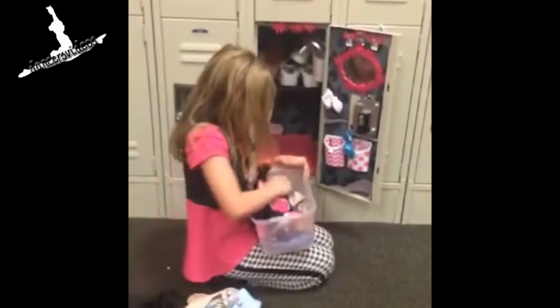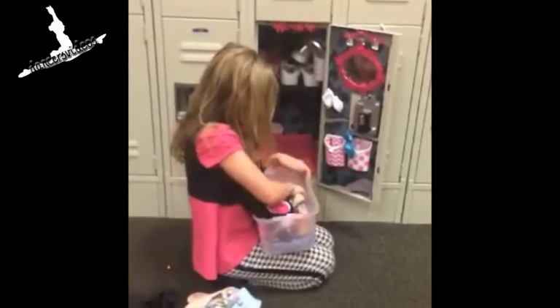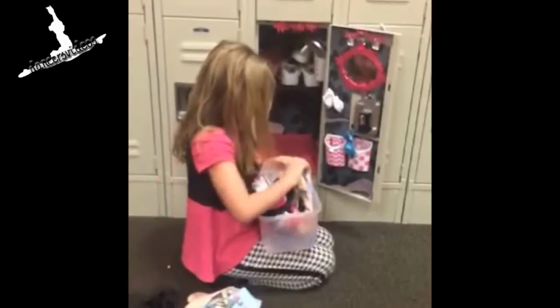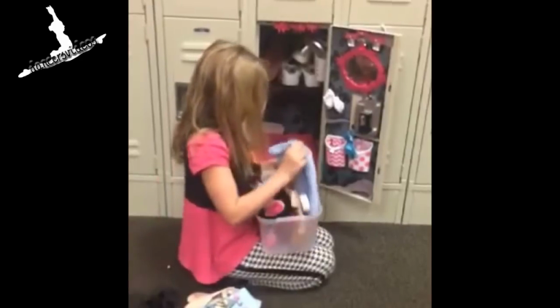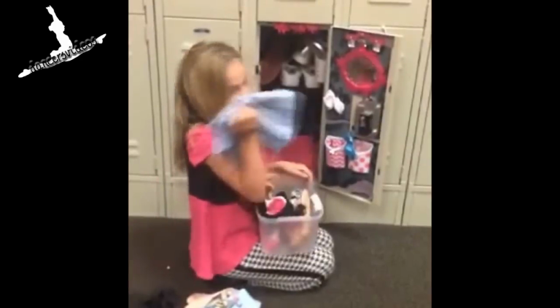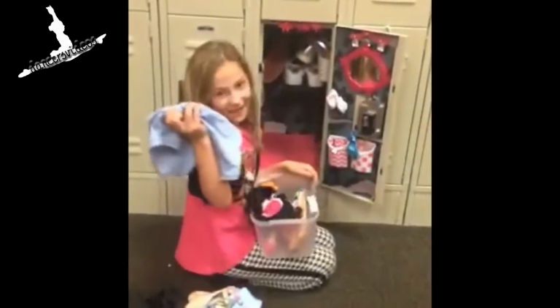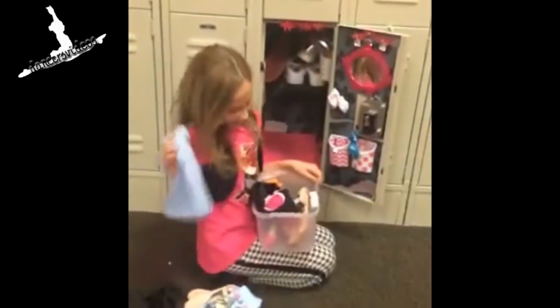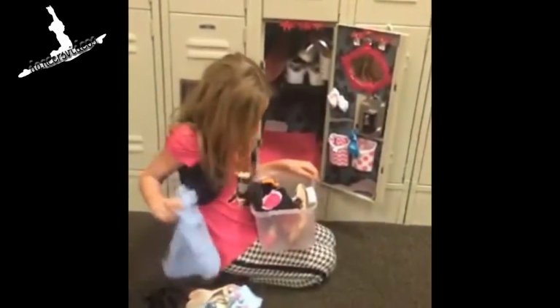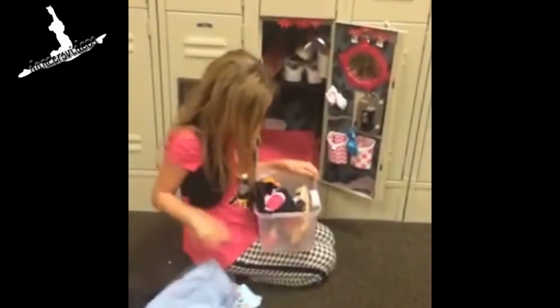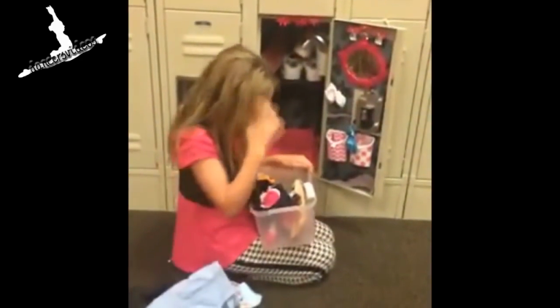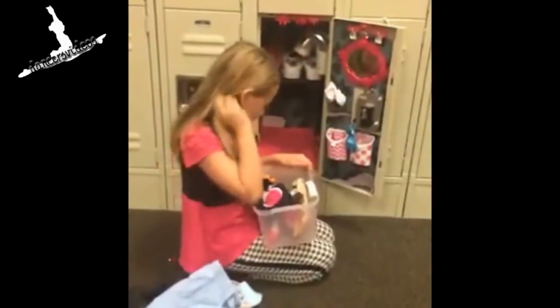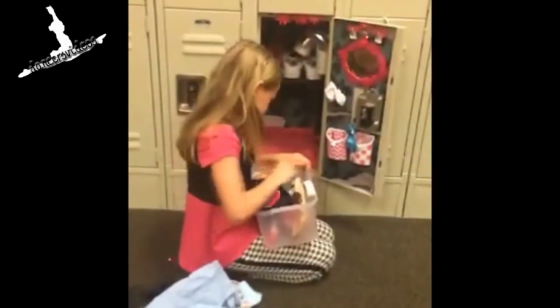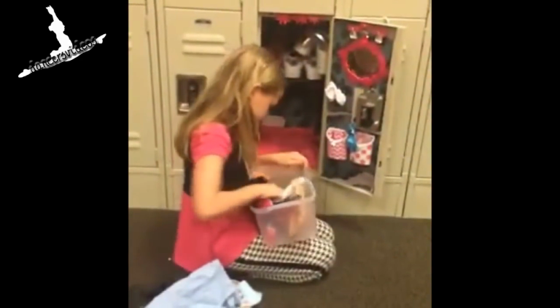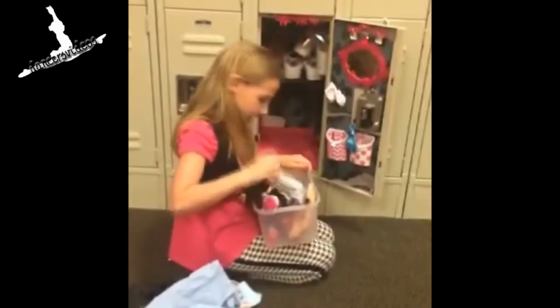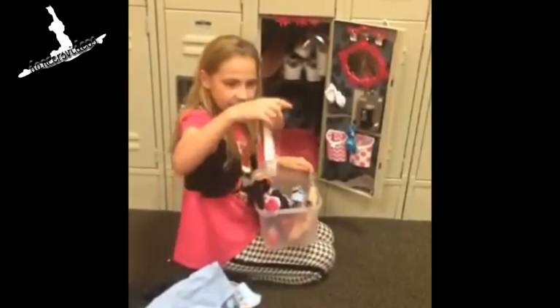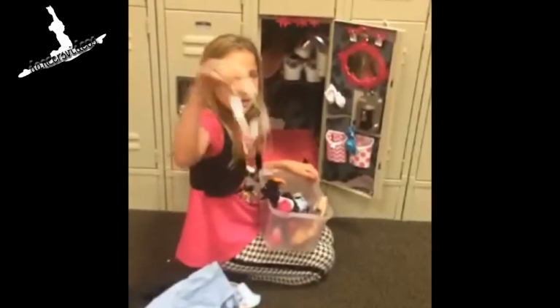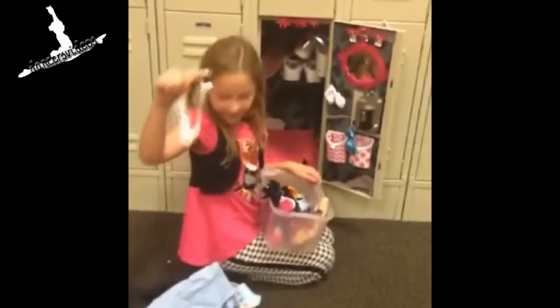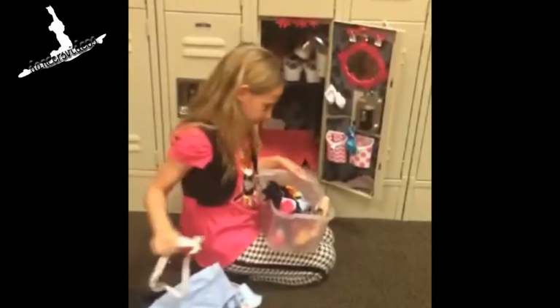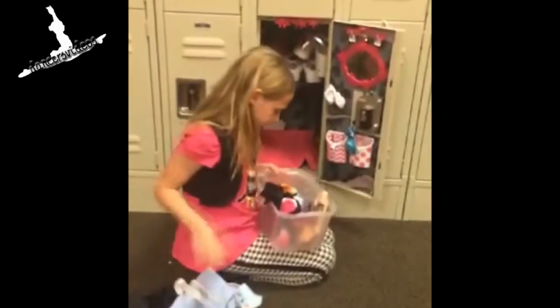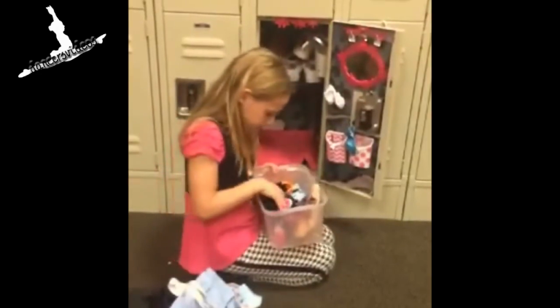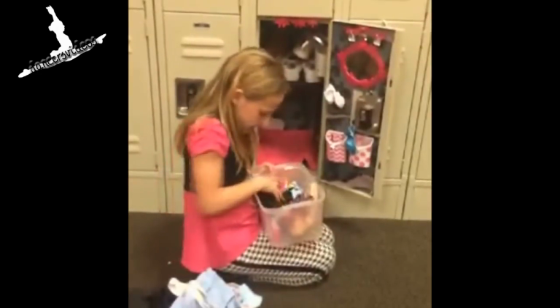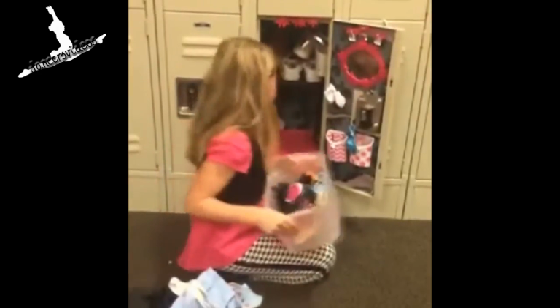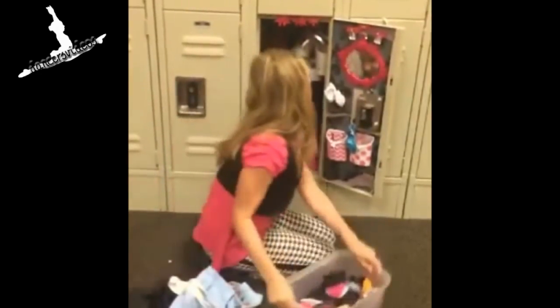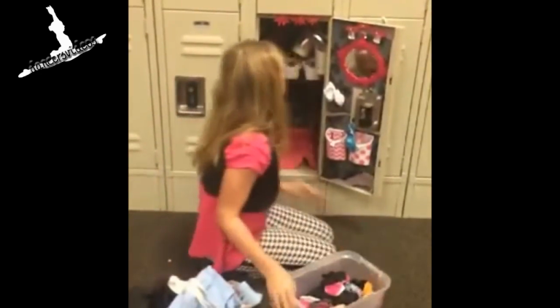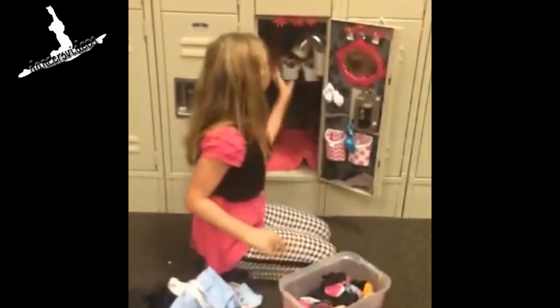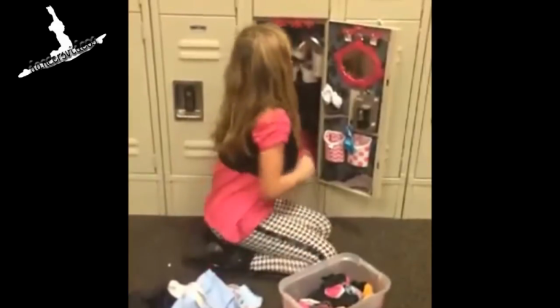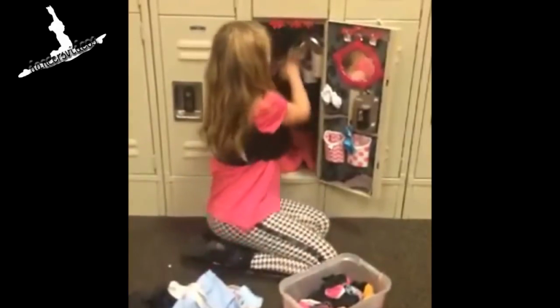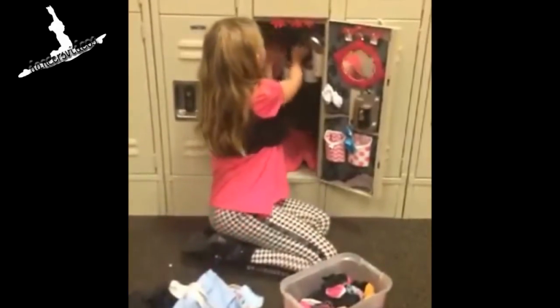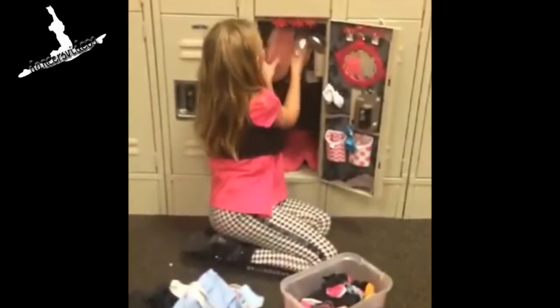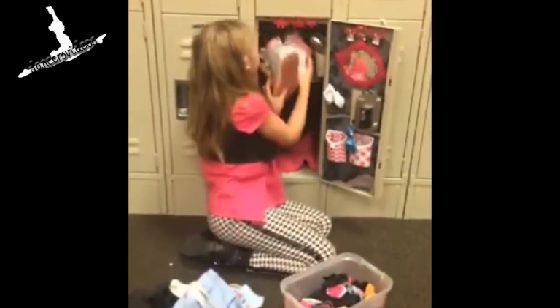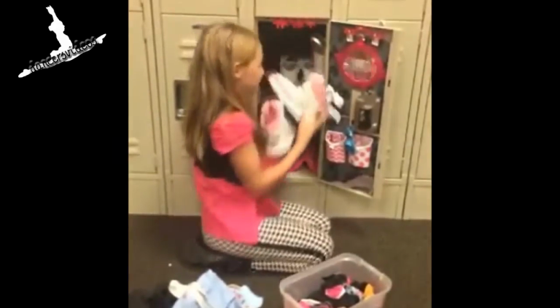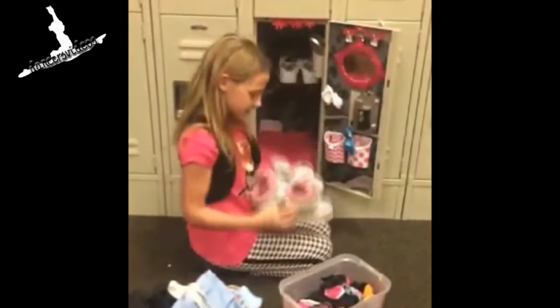I have my ballet leo. I have my ballet belt. And that's what's in here. And then I have my hip hop shoes.